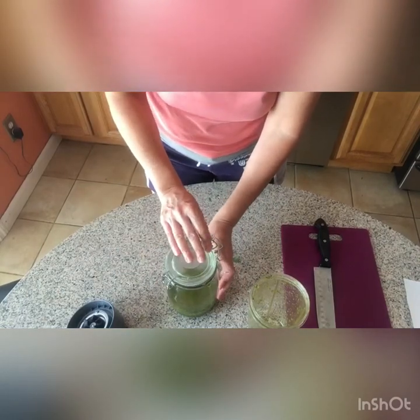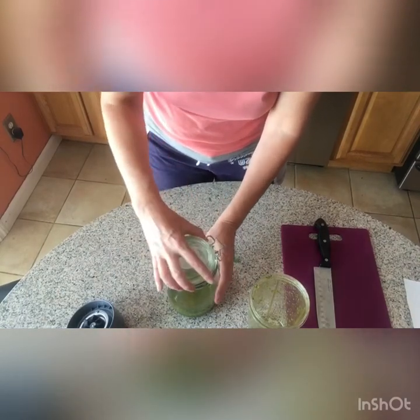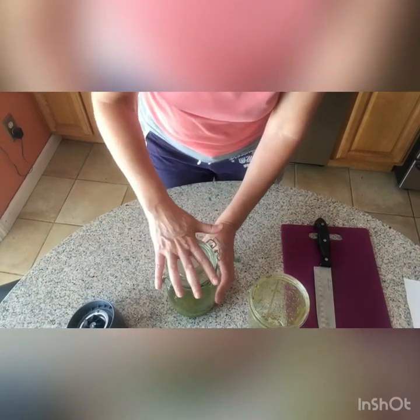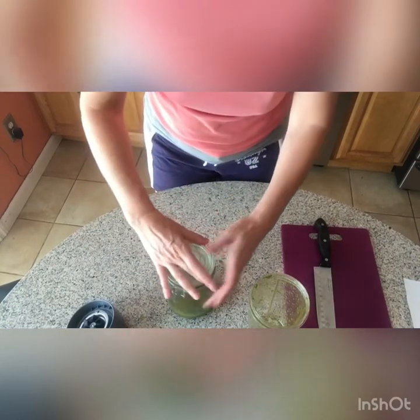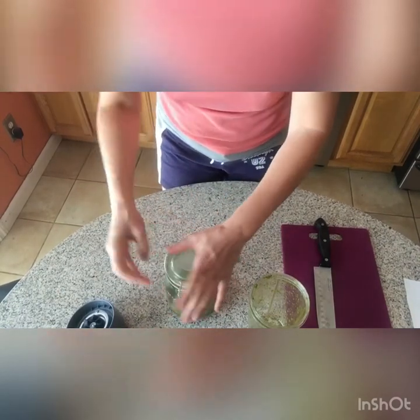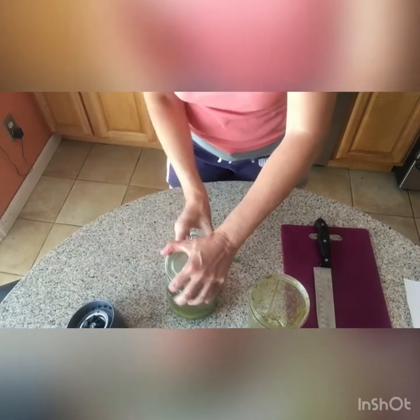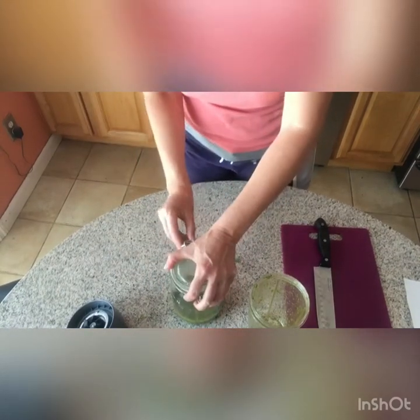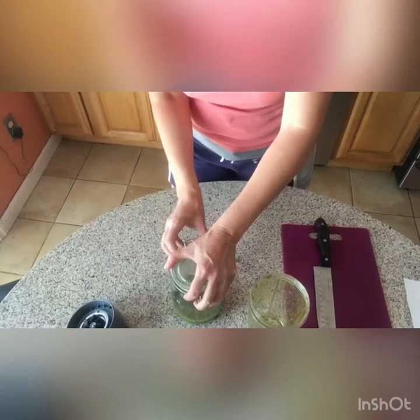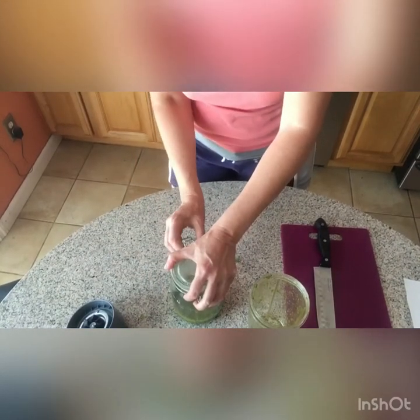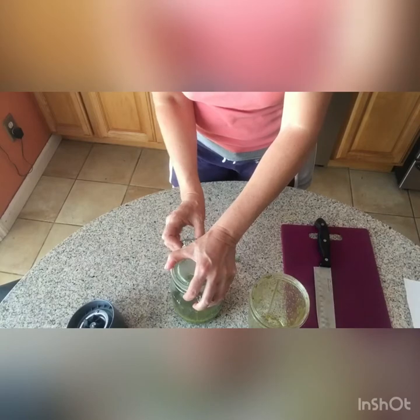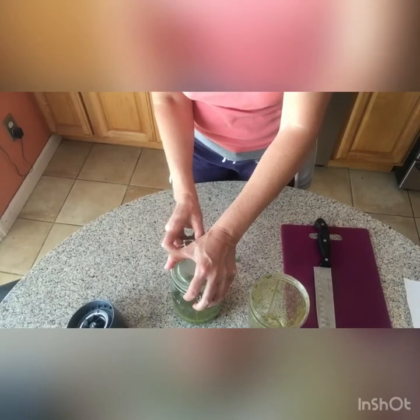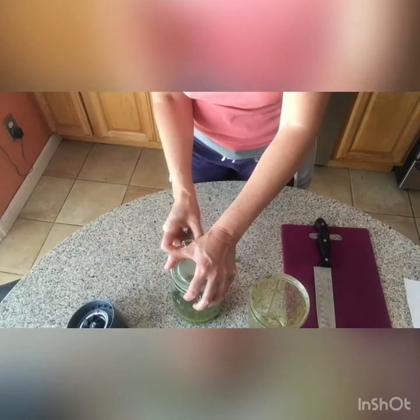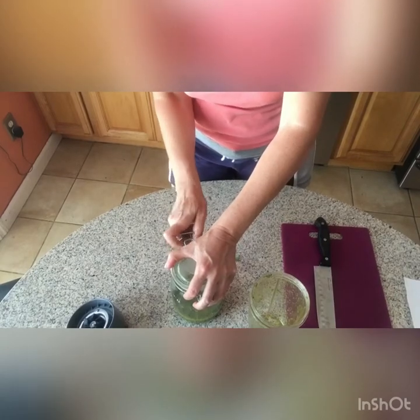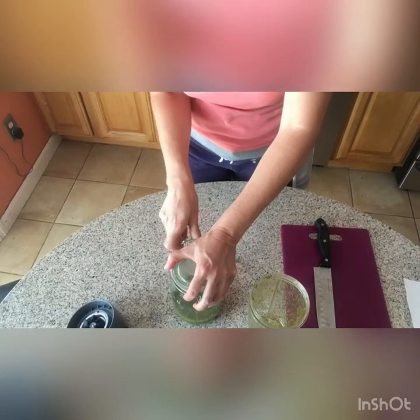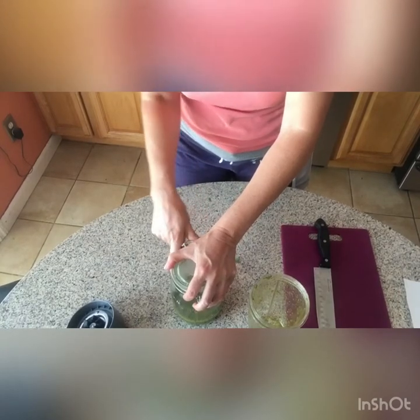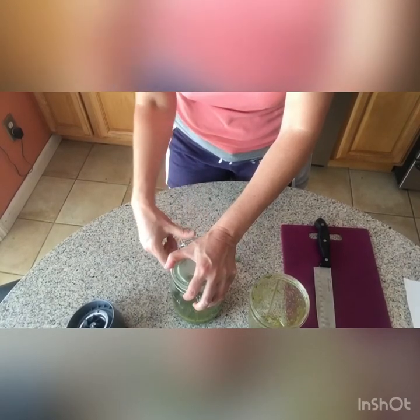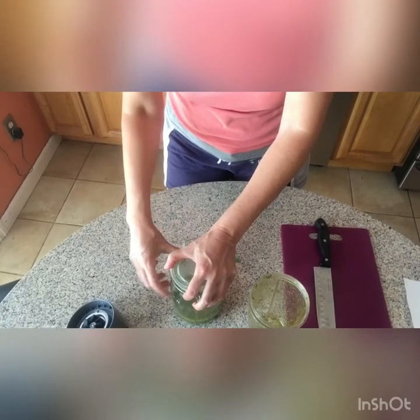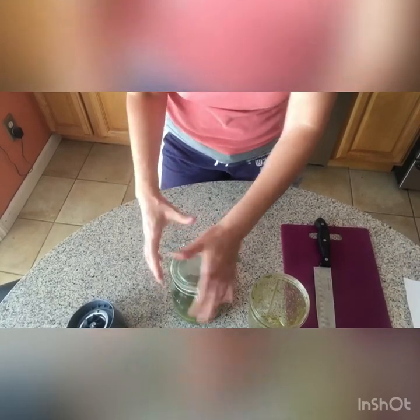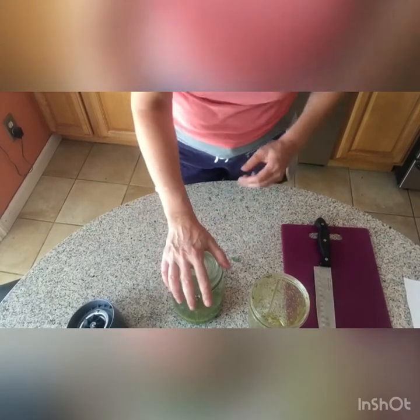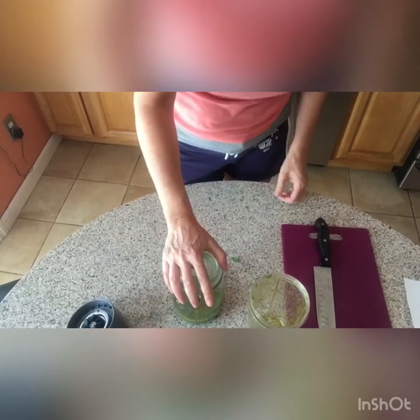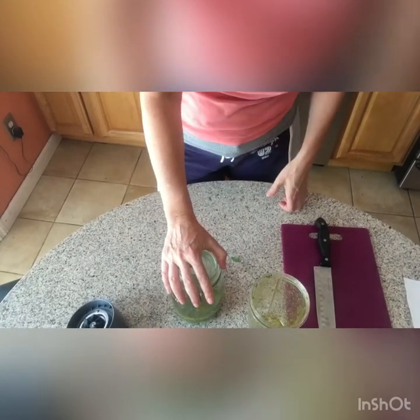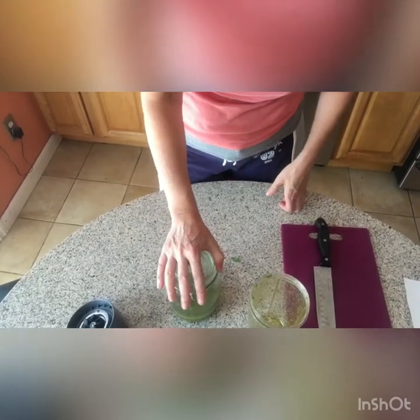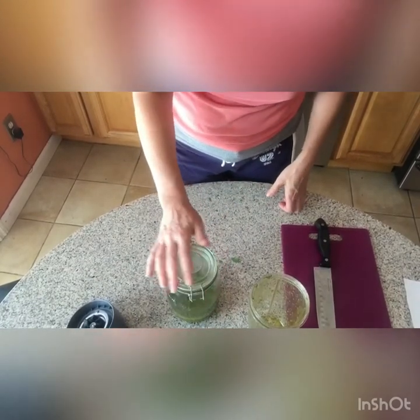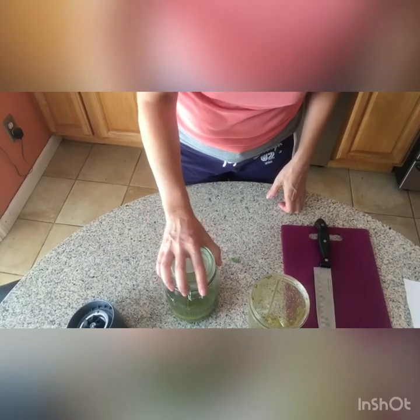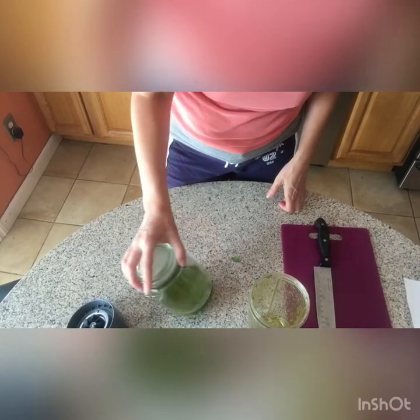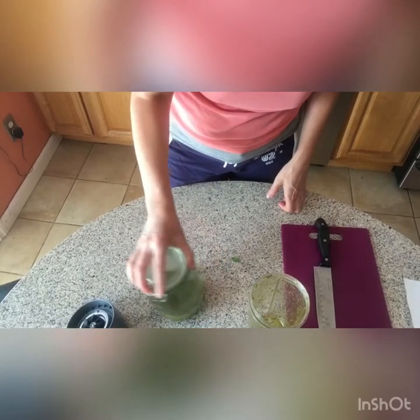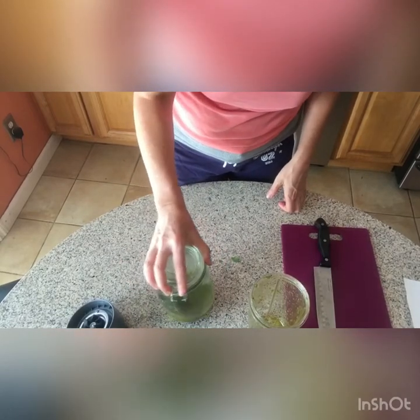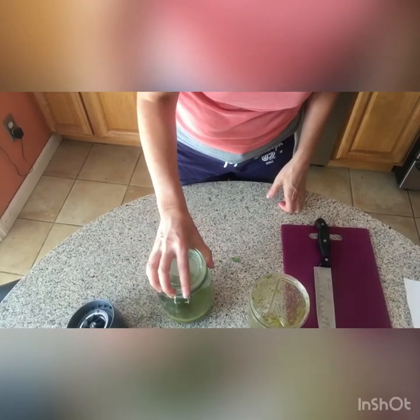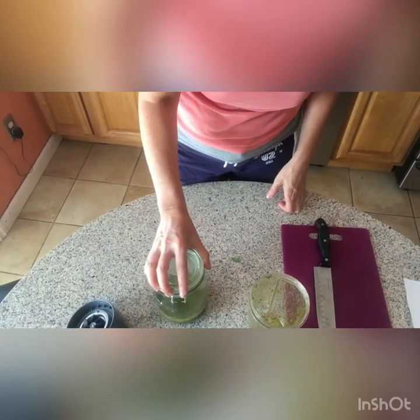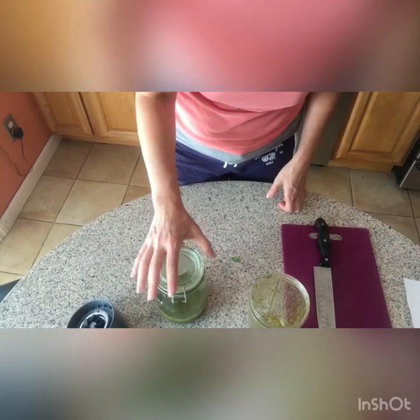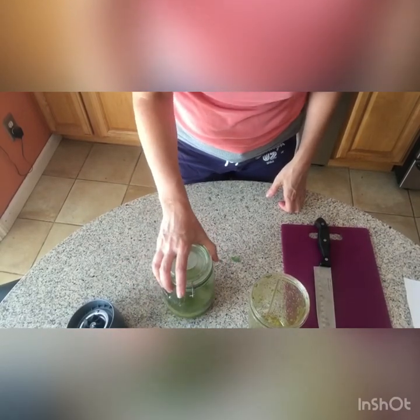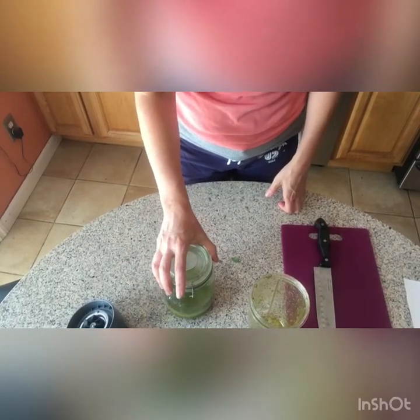In about a day or two I will strain it with cheesecloth. I'm not going to leave it longer, but if I do I will add a natural preservative like vitamin E or rosemary essential oil.